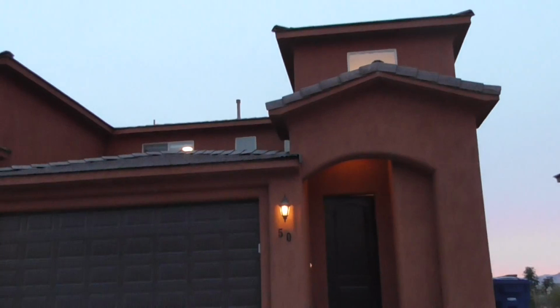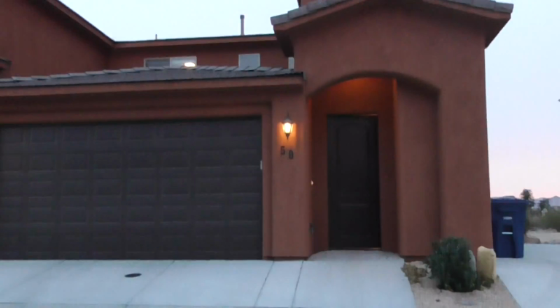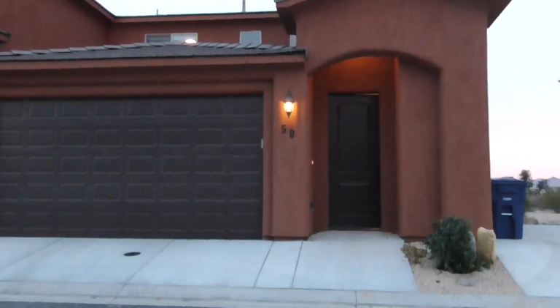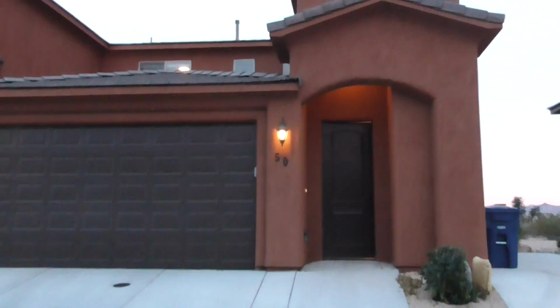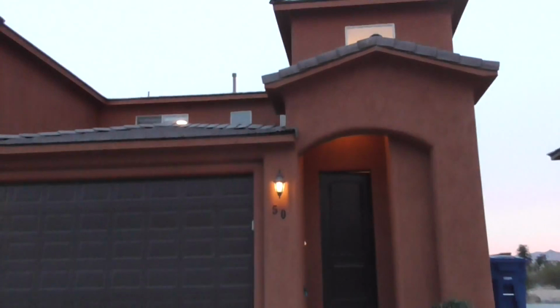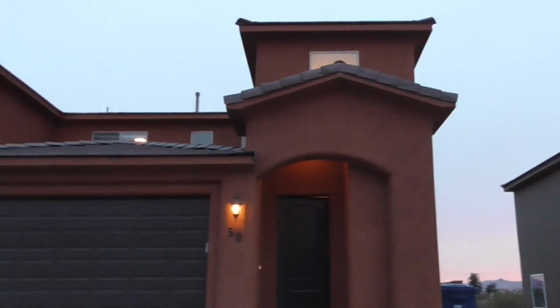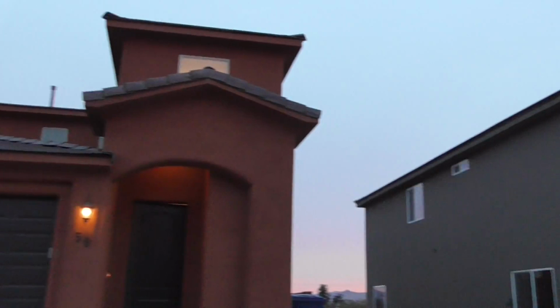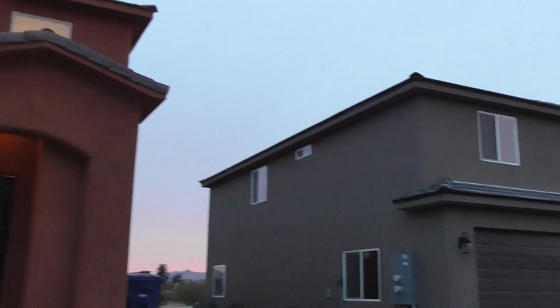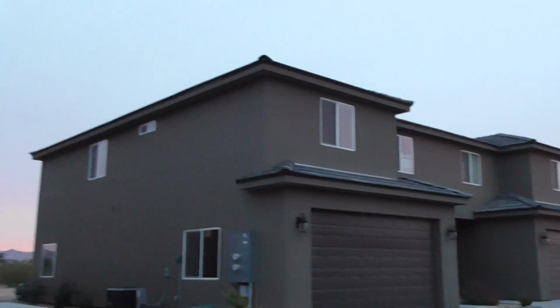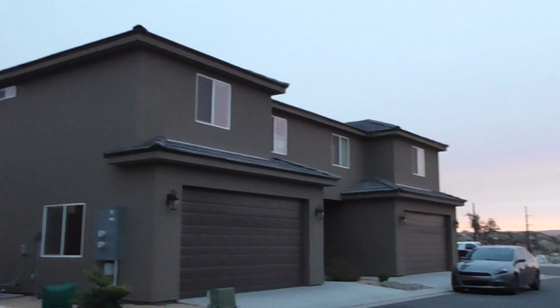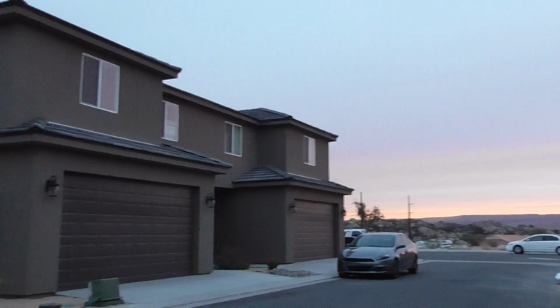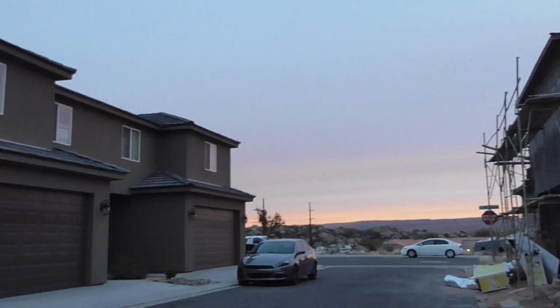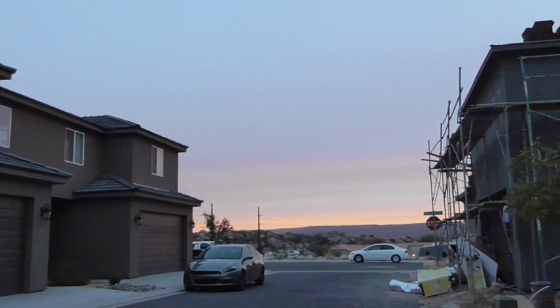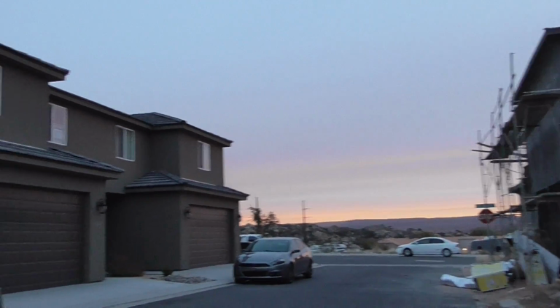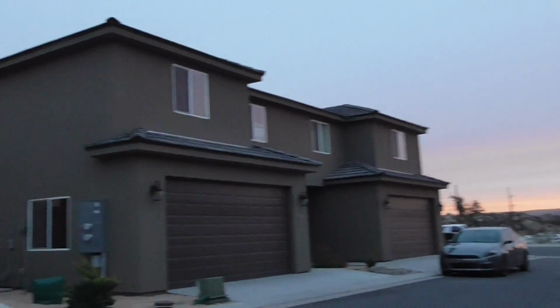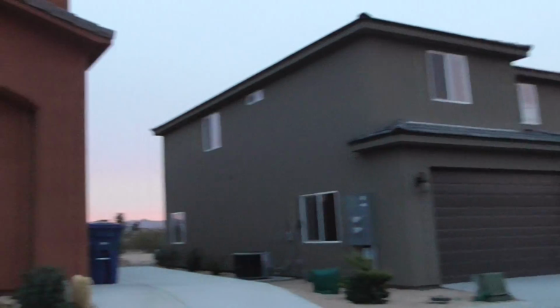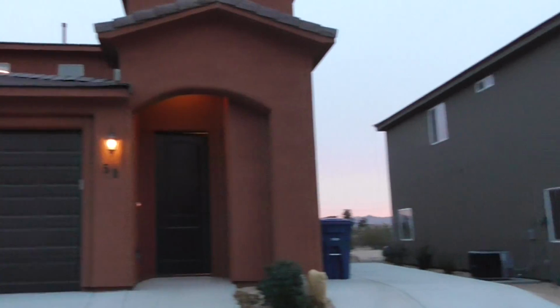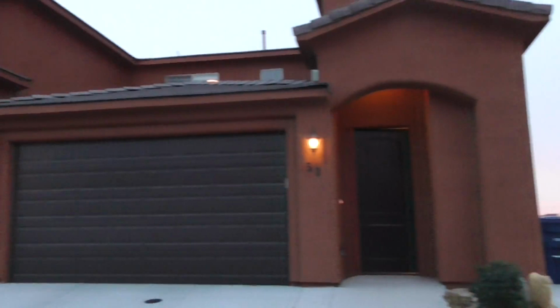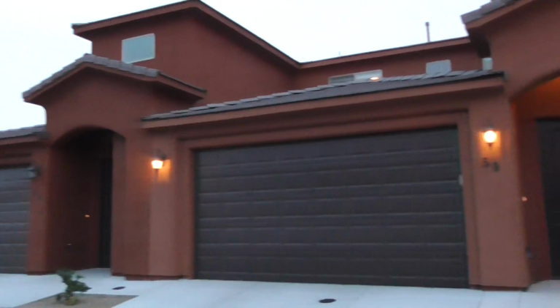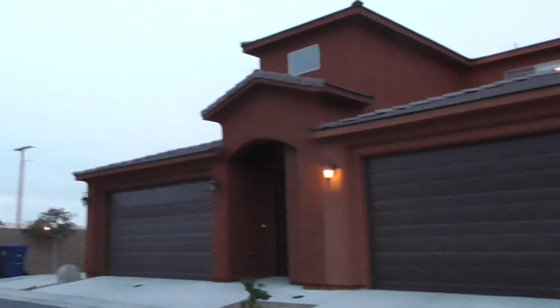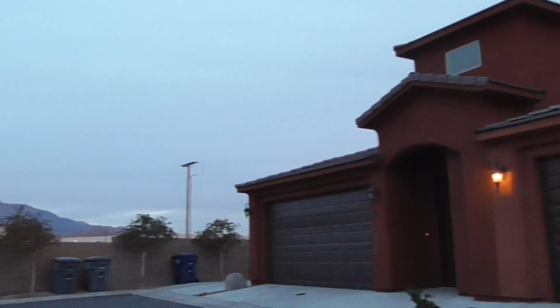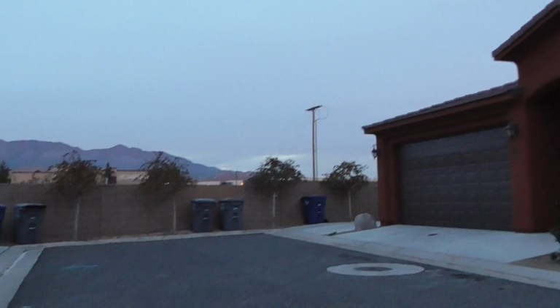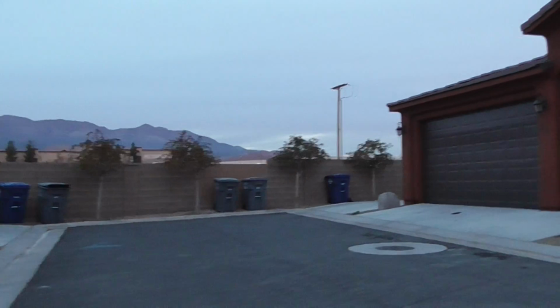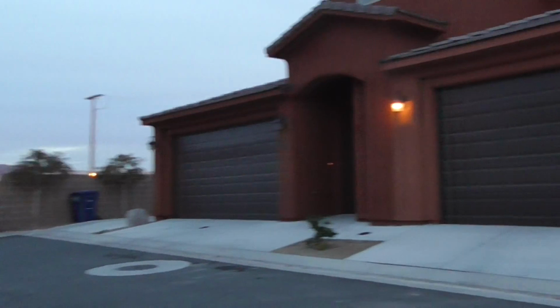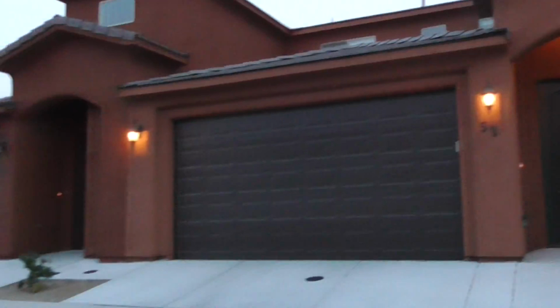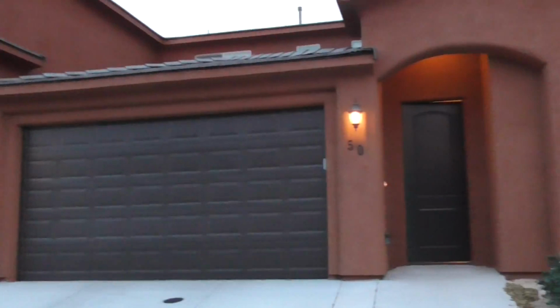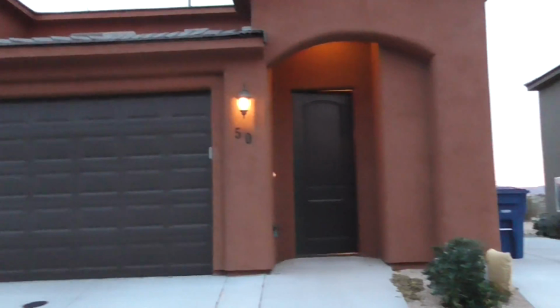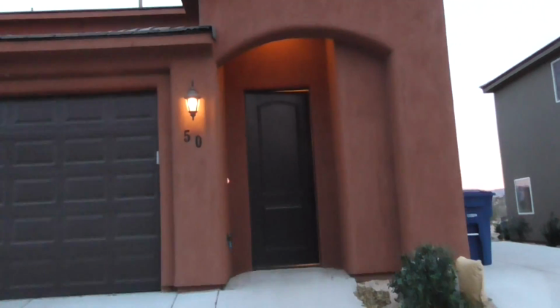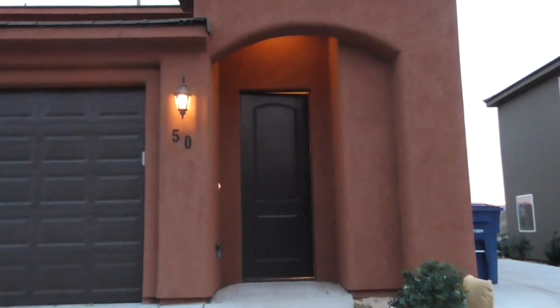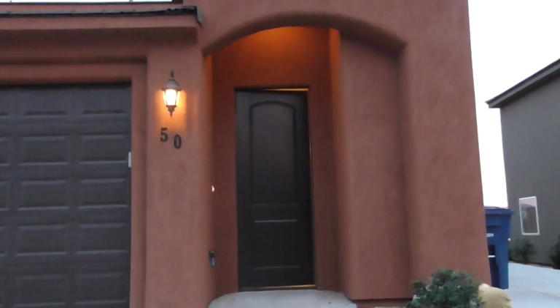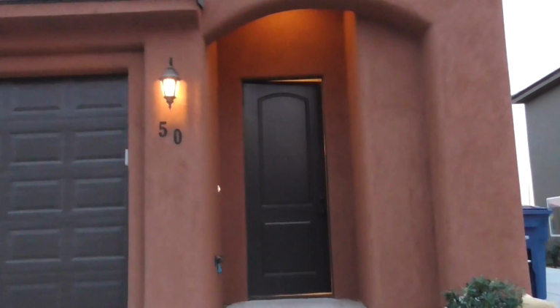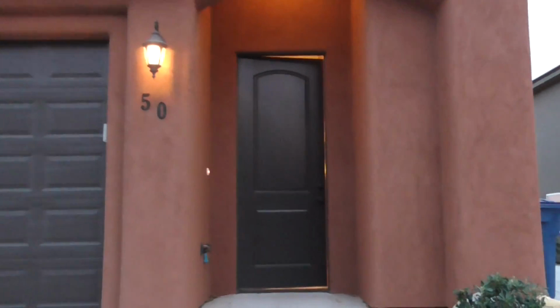Thanks for coming to BMG Rentals. I'm here at 50 South, 6130 West, out in Hurricane, Utah. This is a beautiful area. There's a lot of new construction out here, and this area is growing a lot.